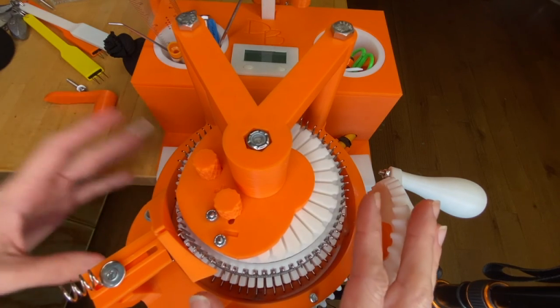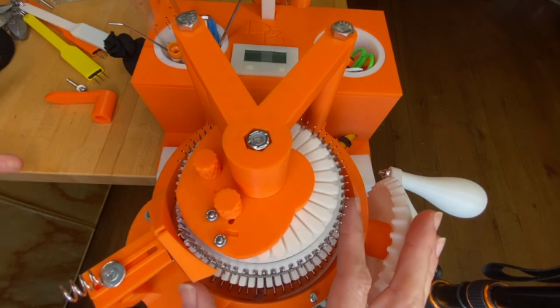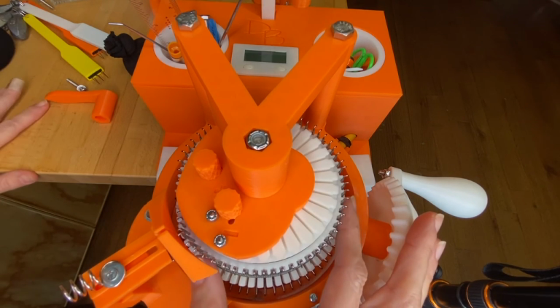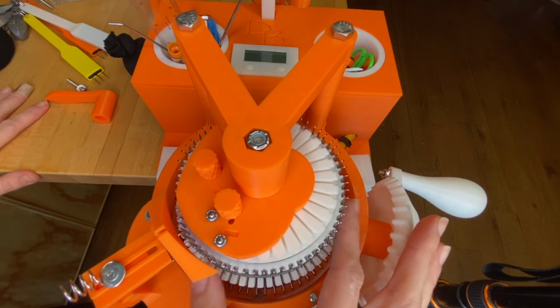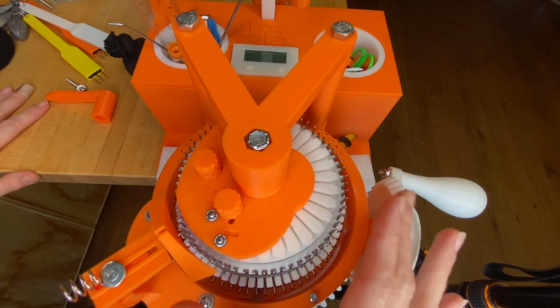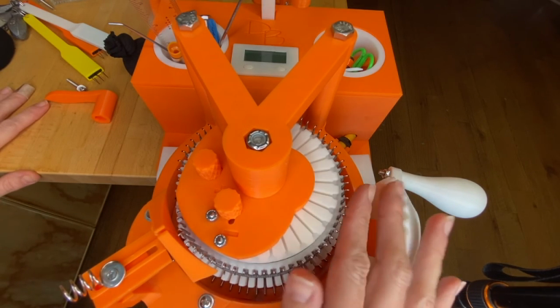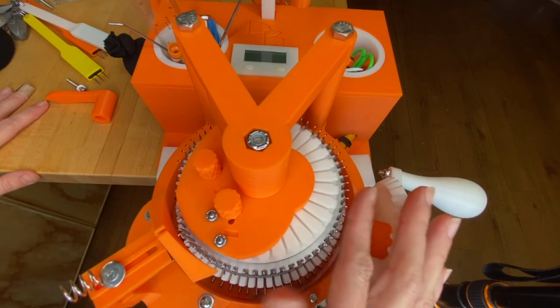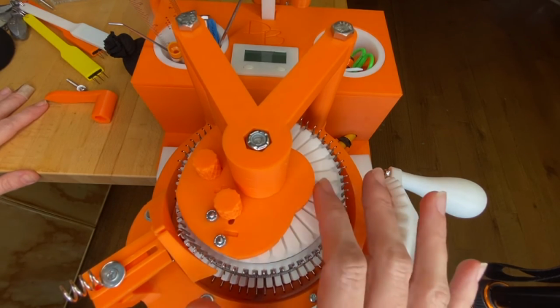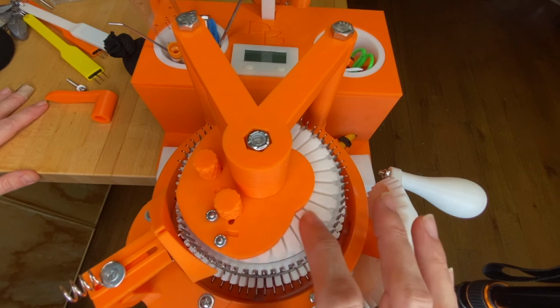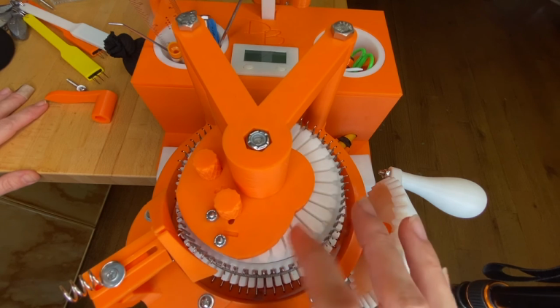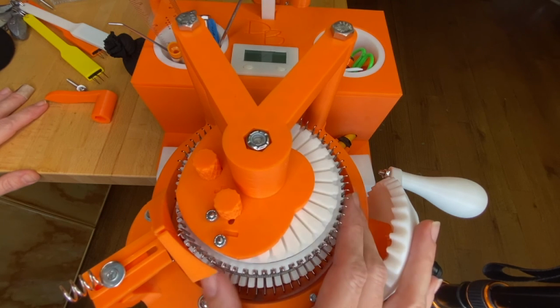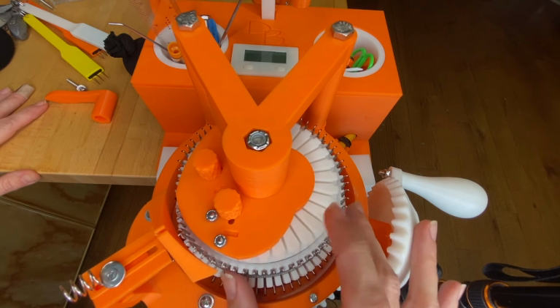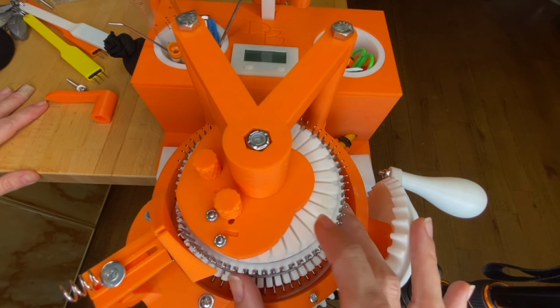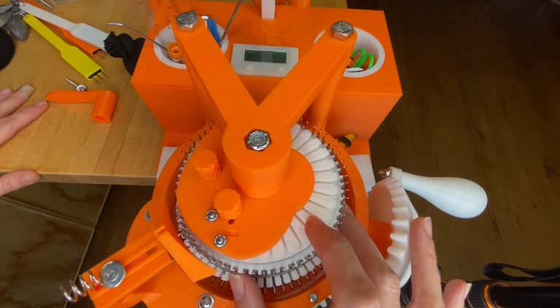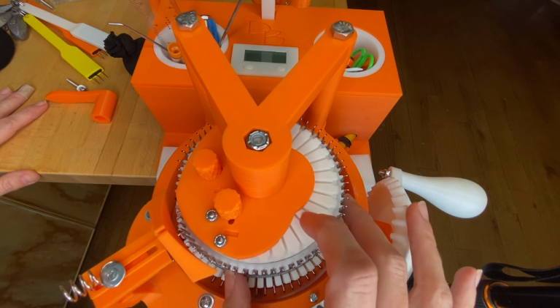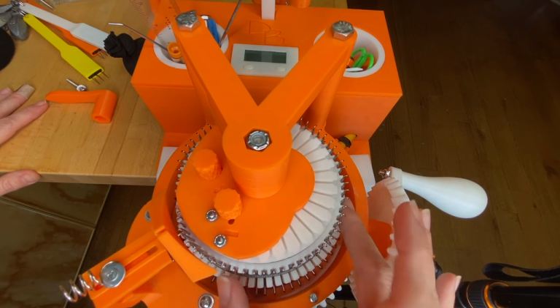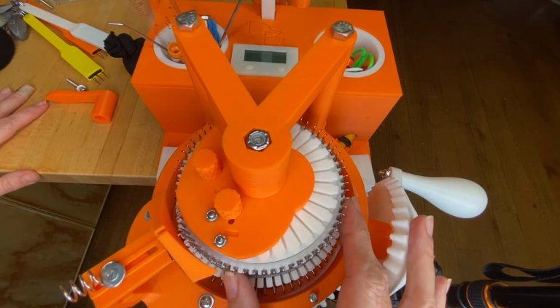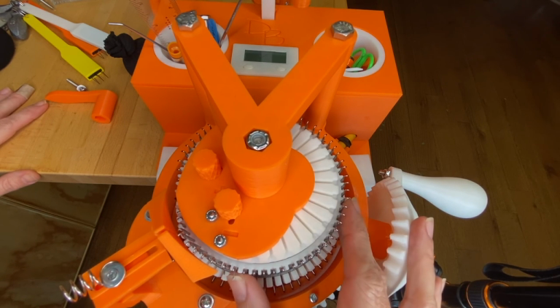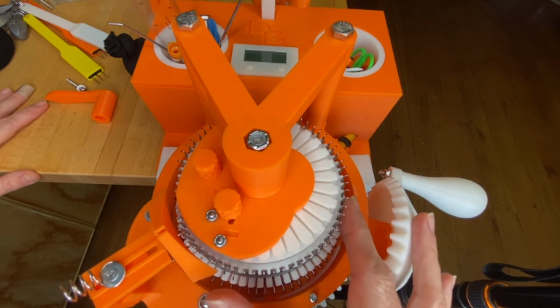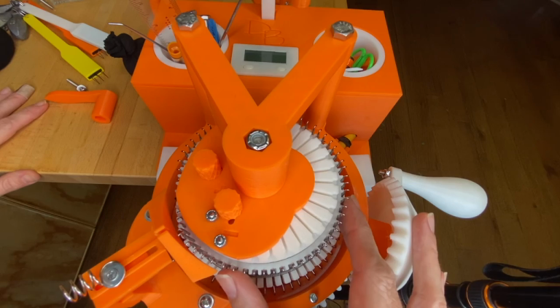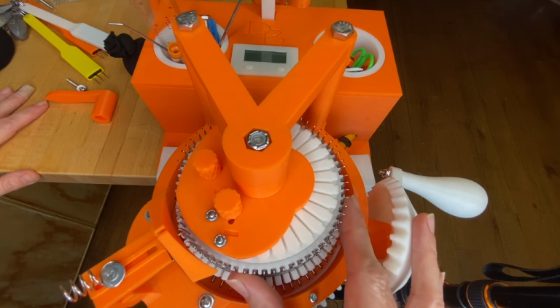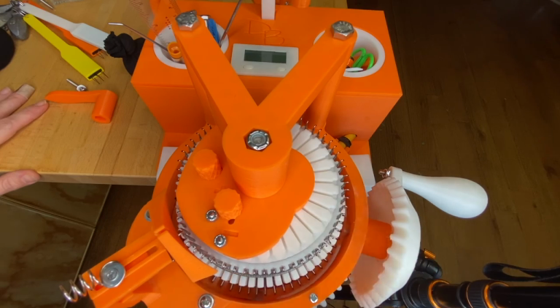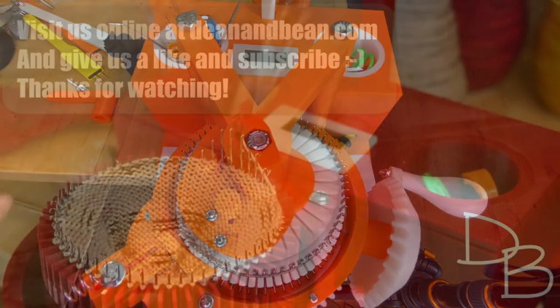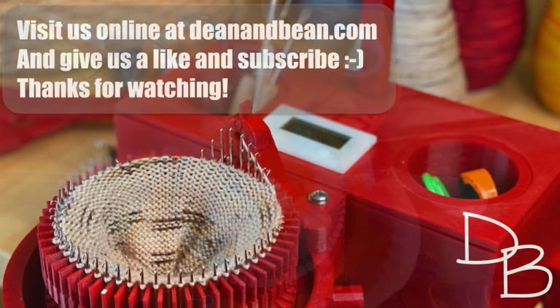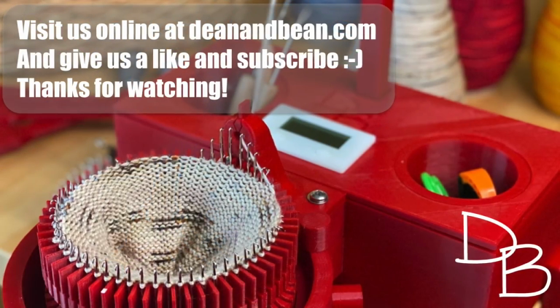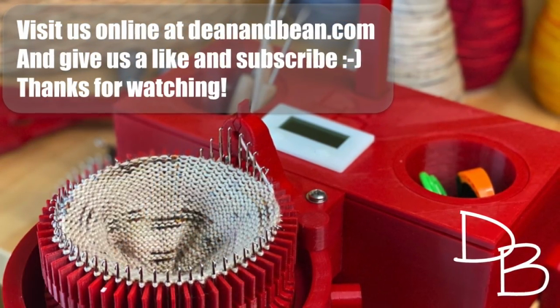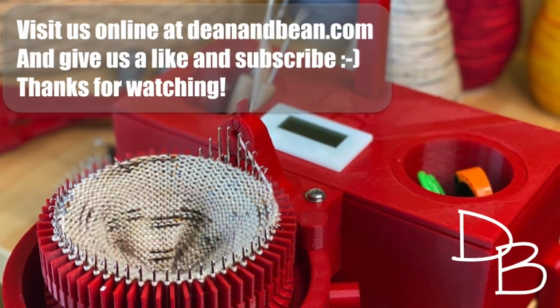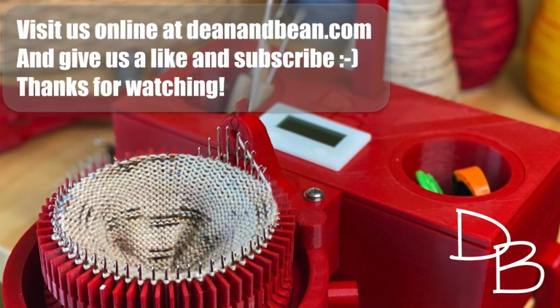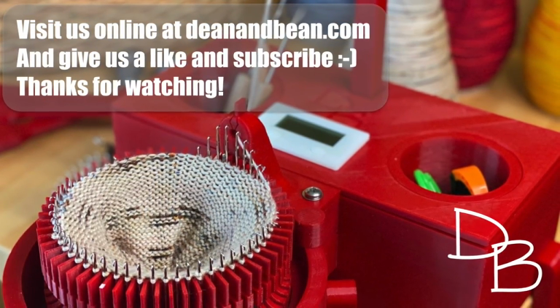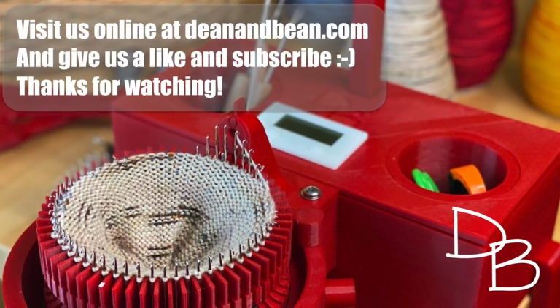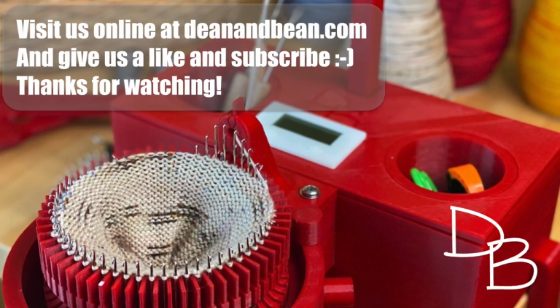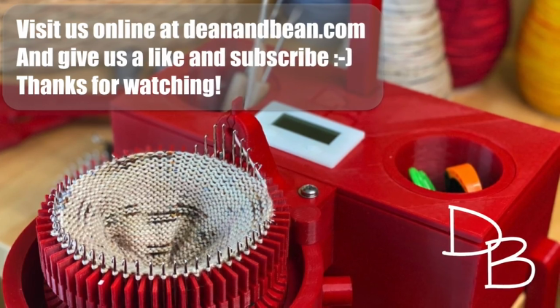Those are the basics. In one of the other videos on knitting we'll show you how to actually add the ribber needles and get cranking. Visit us at deanandbean.com and please like and subscribe — thanks for watching!